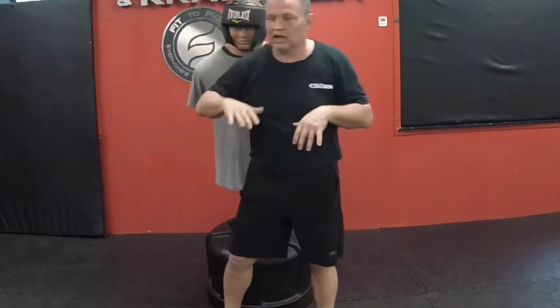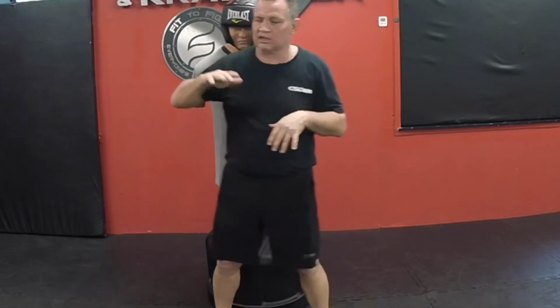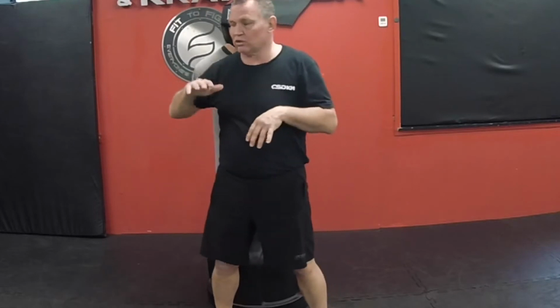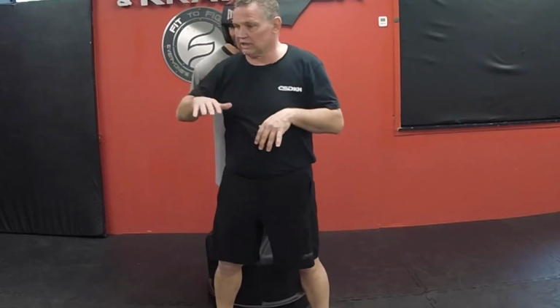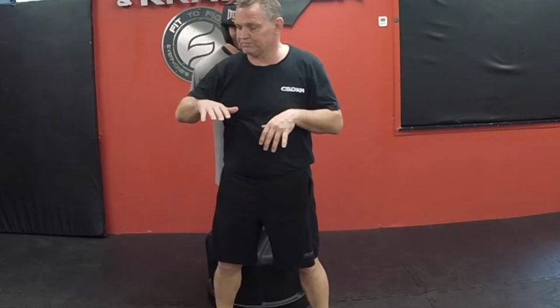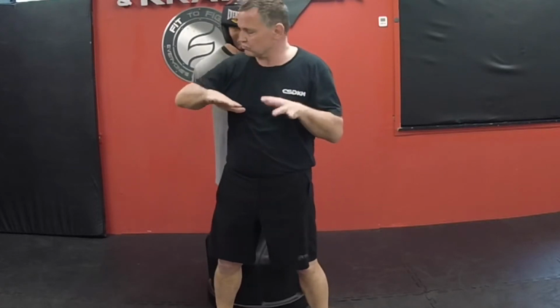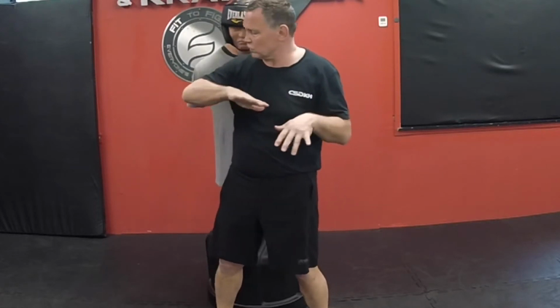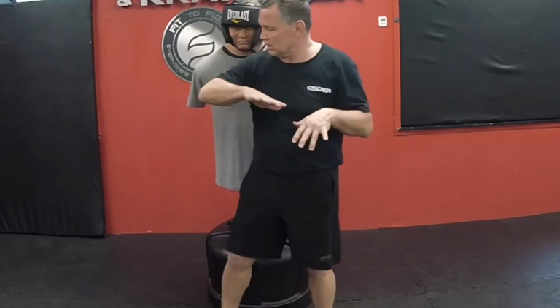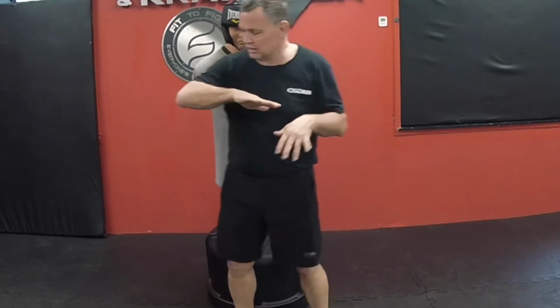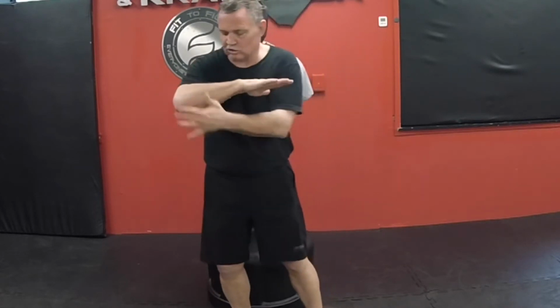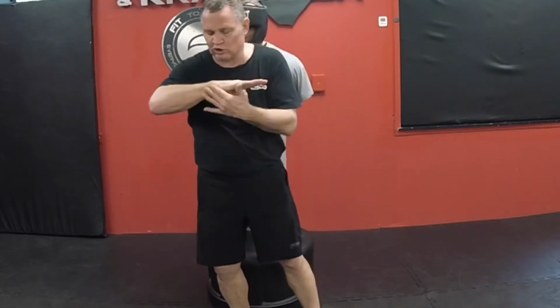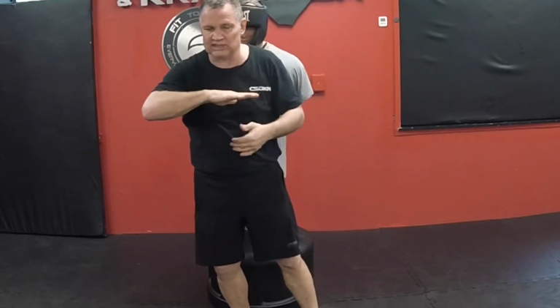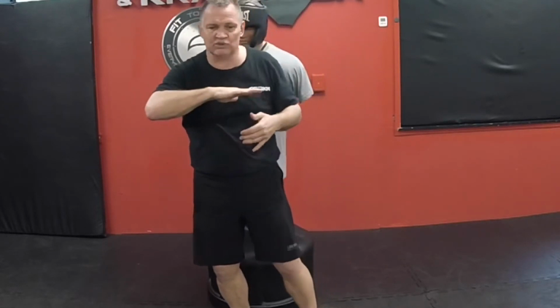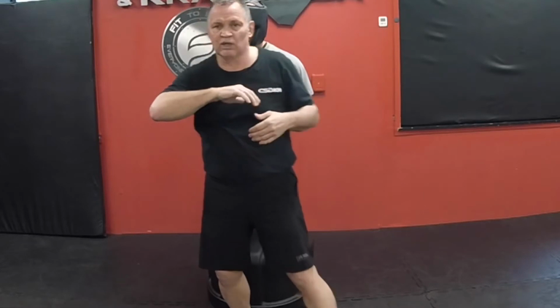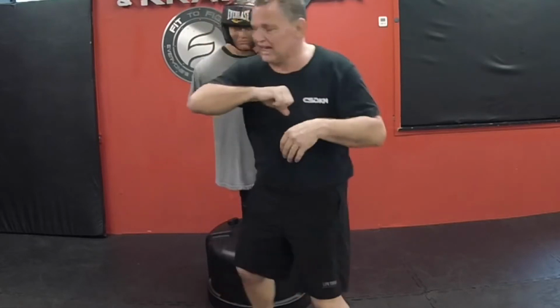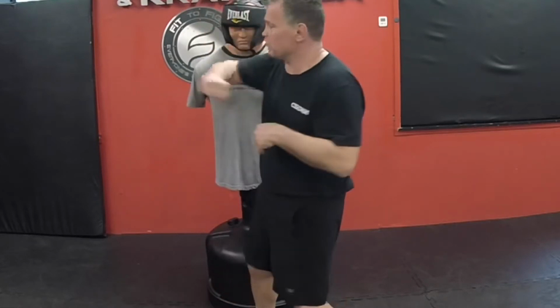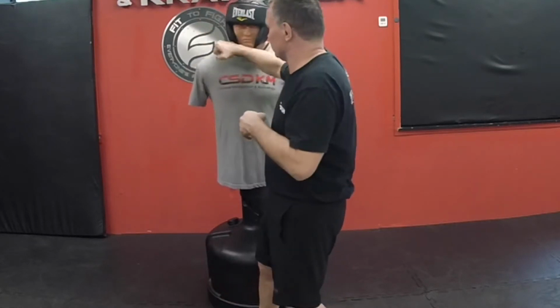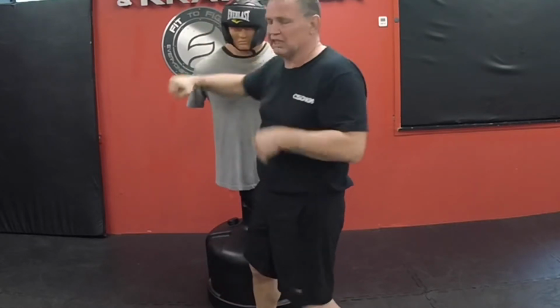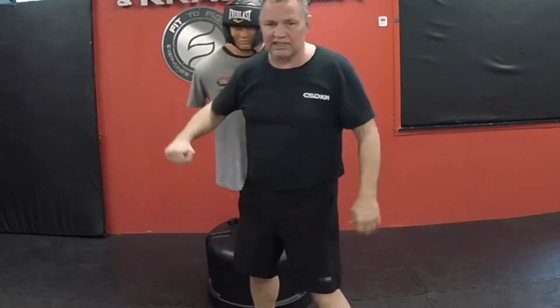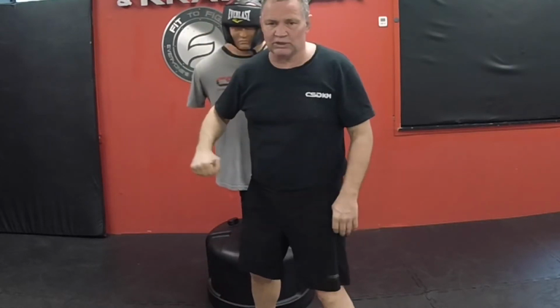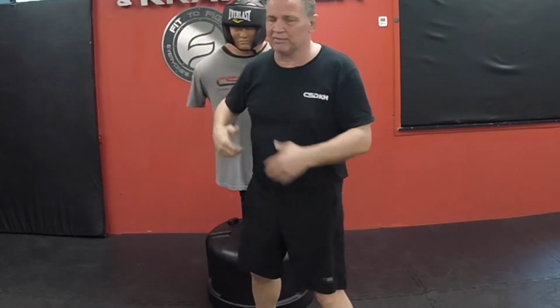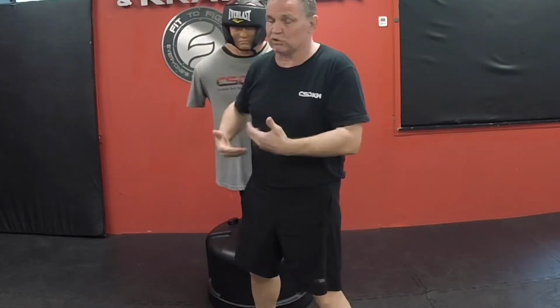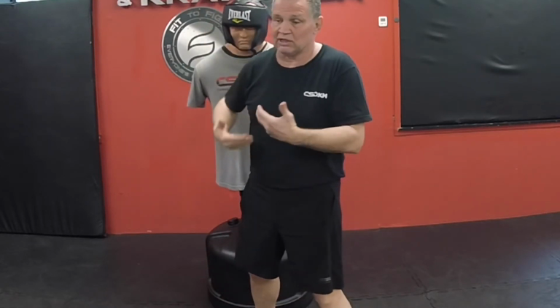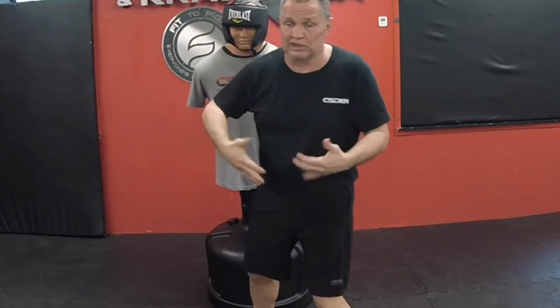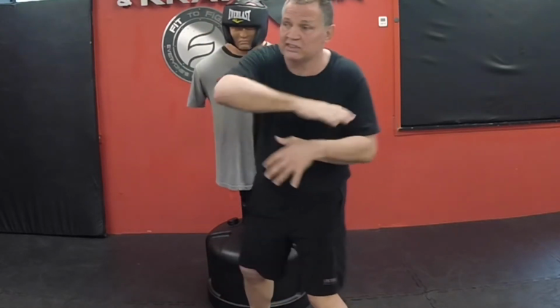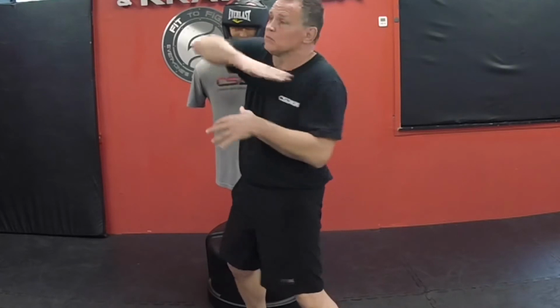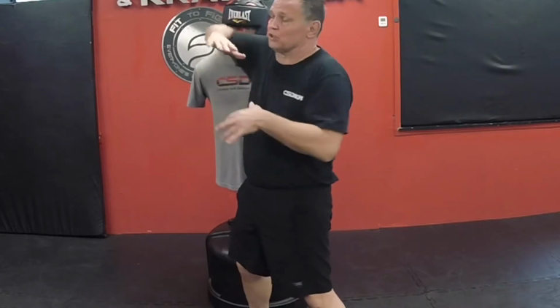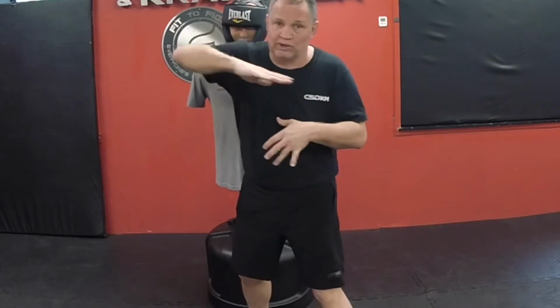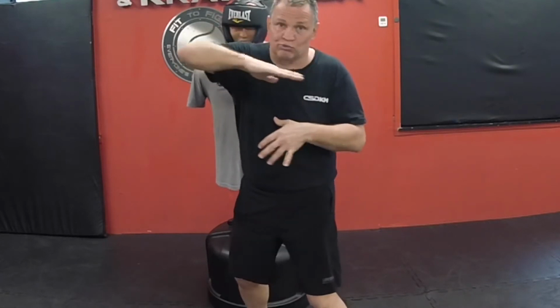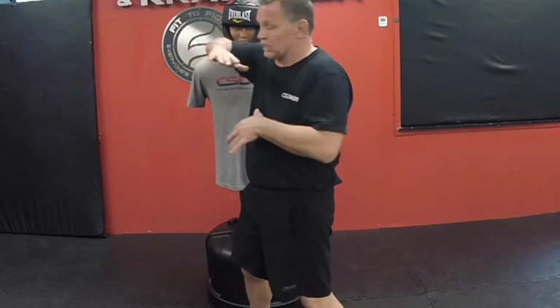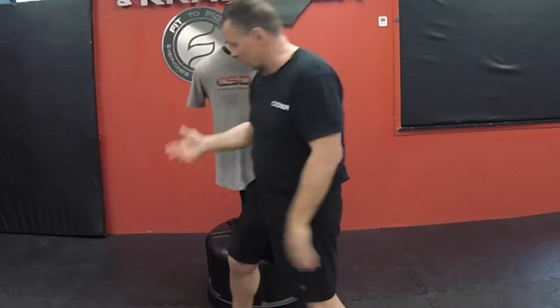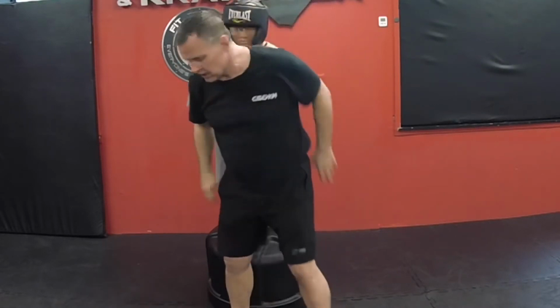I can also turn this into a hammer fist if I need to, if I'm able to create a little bit of space but I'm still throwing this rear type of strike.